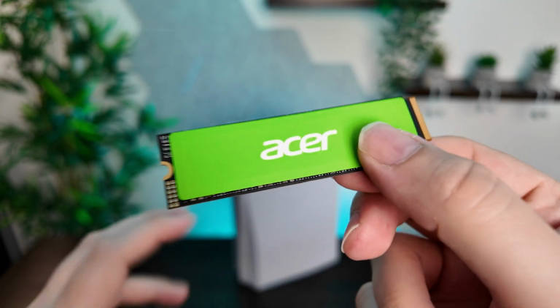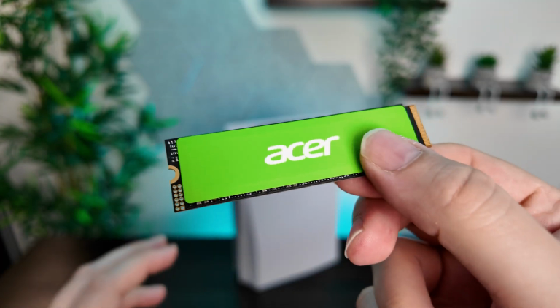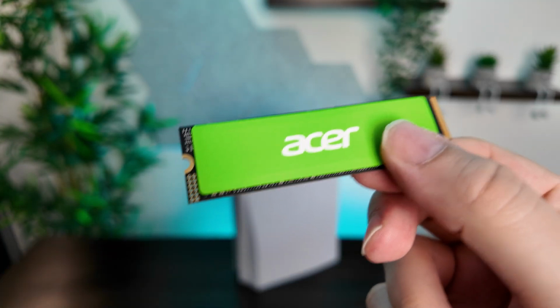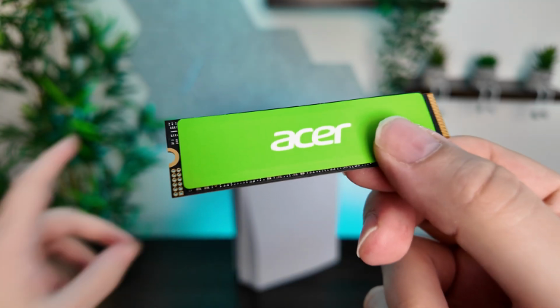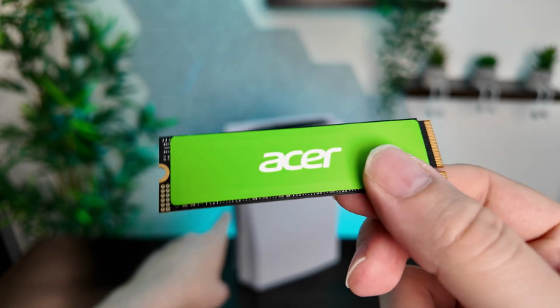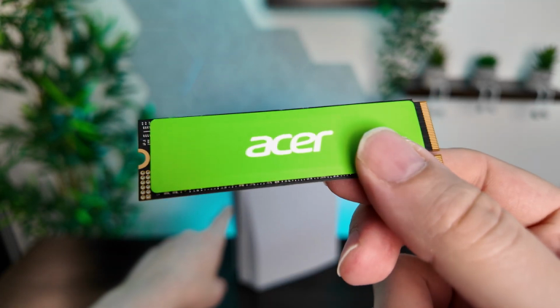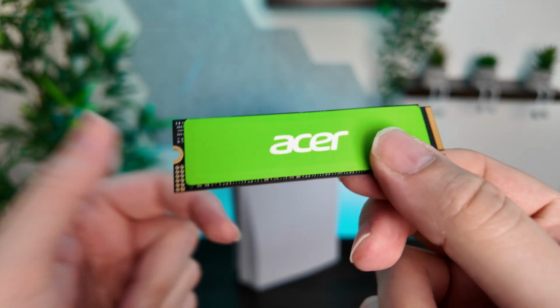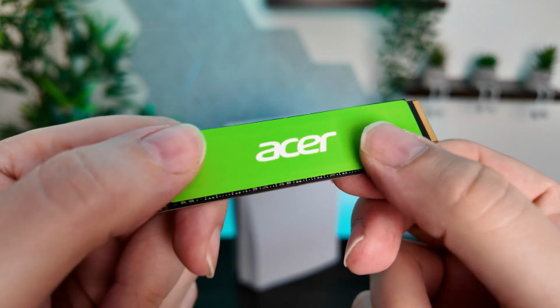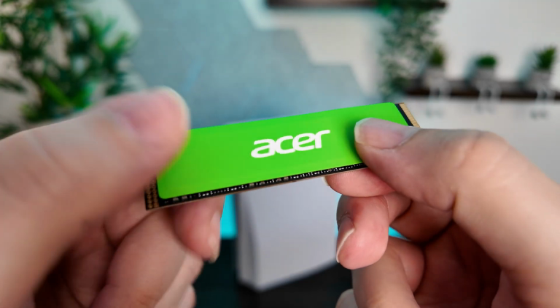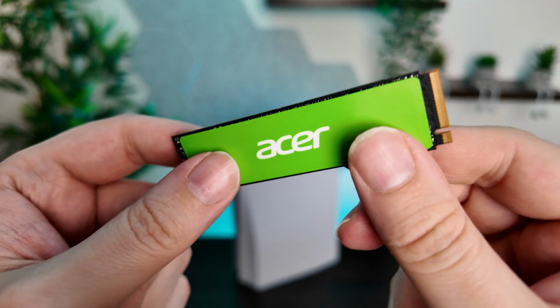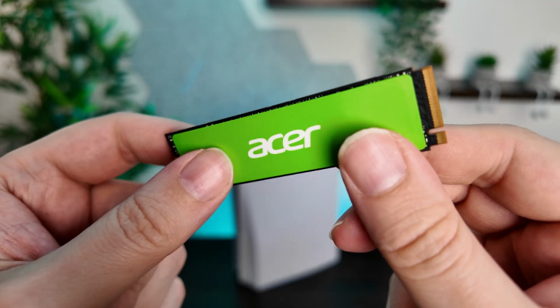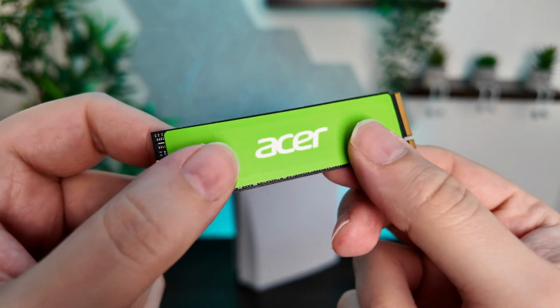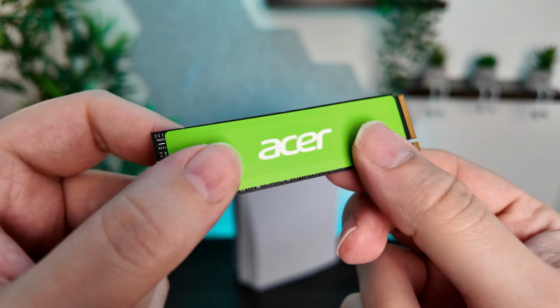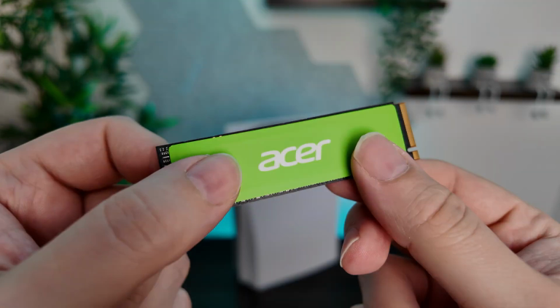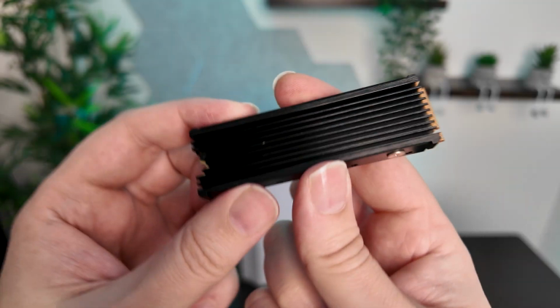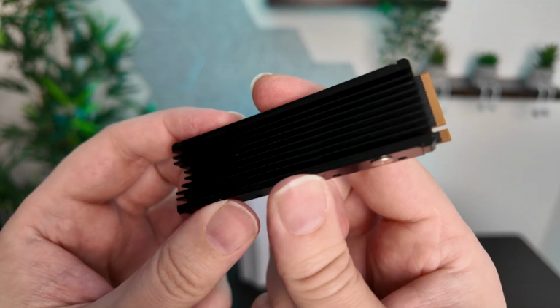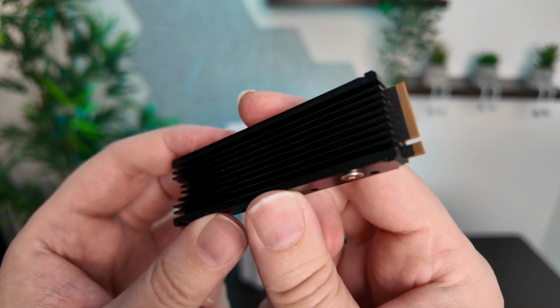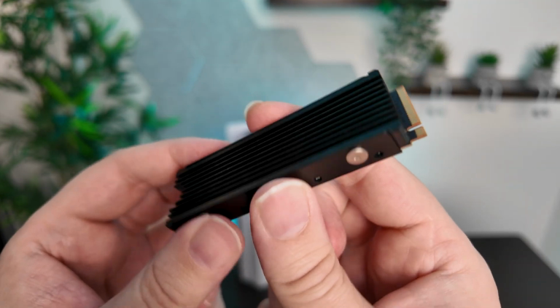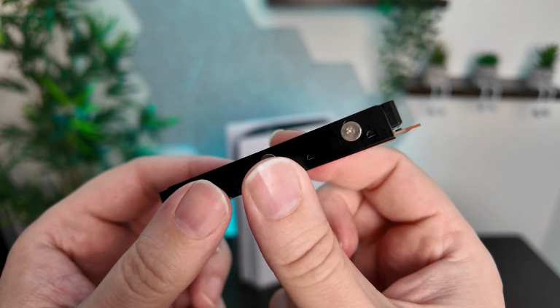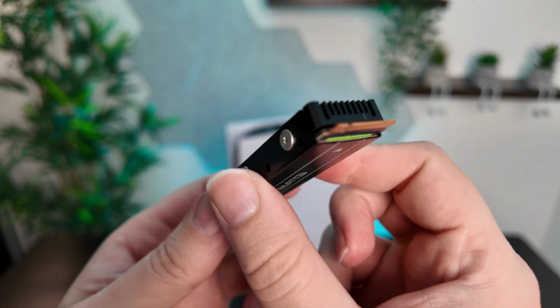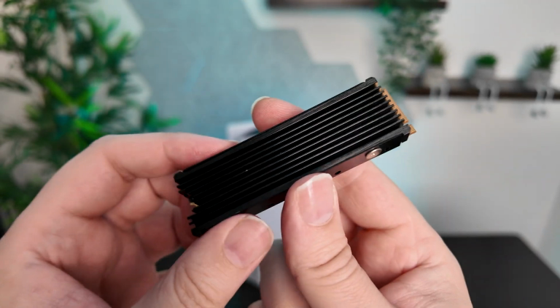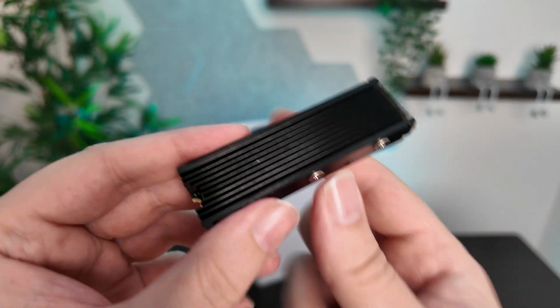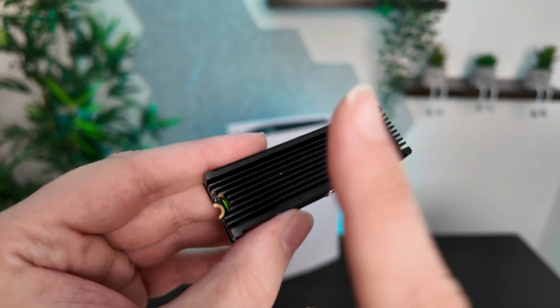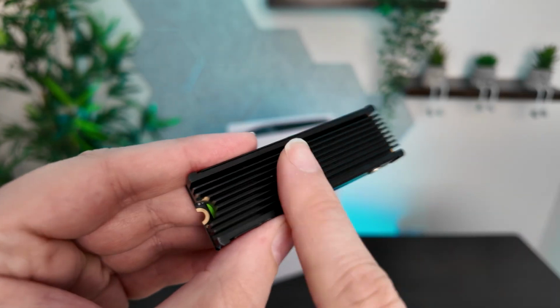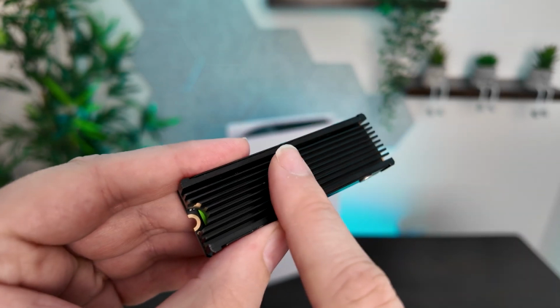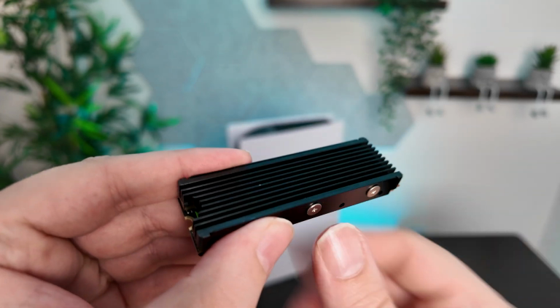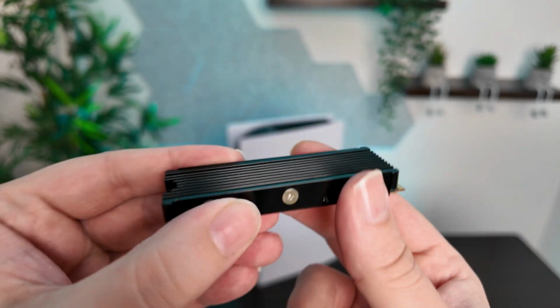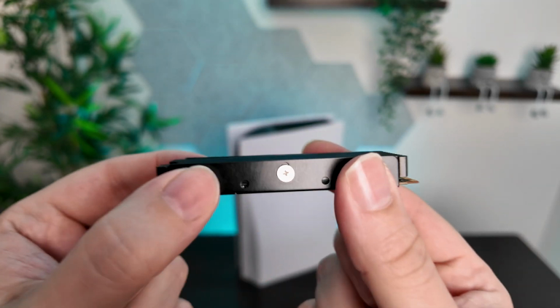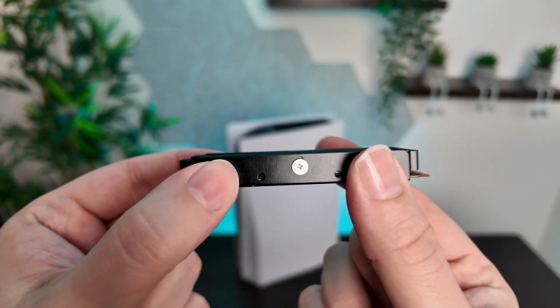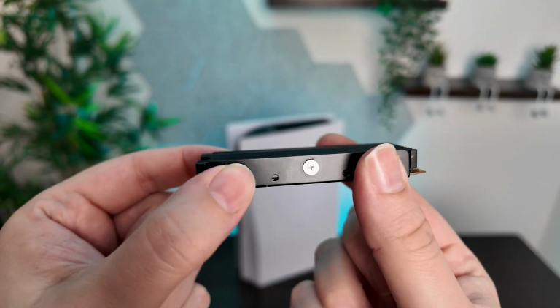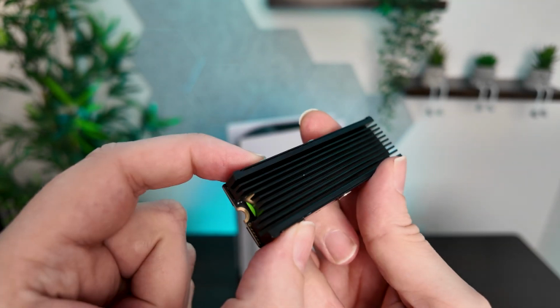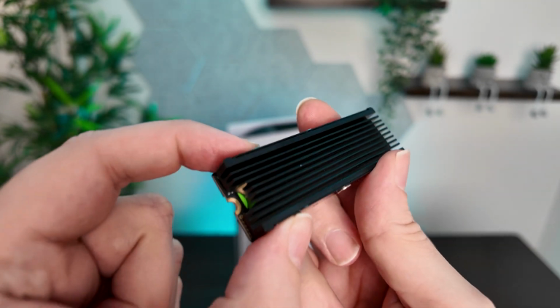But for everyday tasks whether computing or gaming on your PS5 it's certainly going to be up for the challenge, so let's get it installed. And there we have the drive in the heatsink enclosure. Again this is really important and this is one that will fit into the PS5 as well.